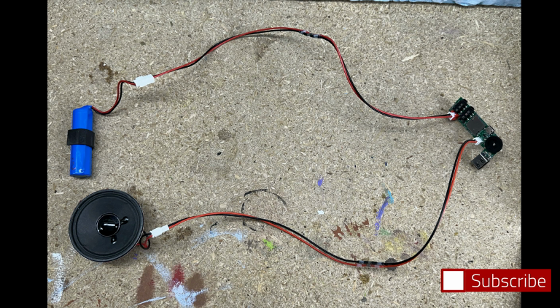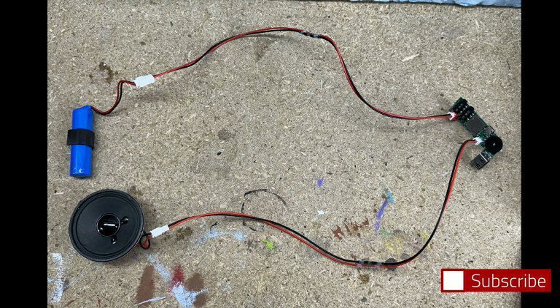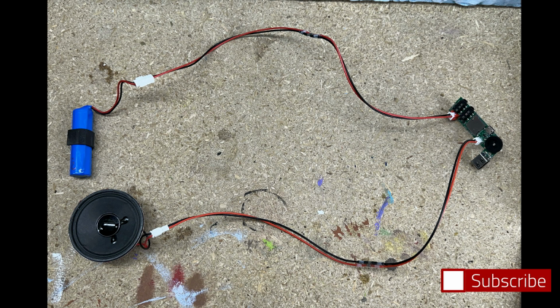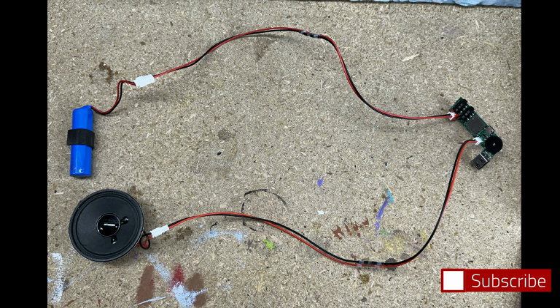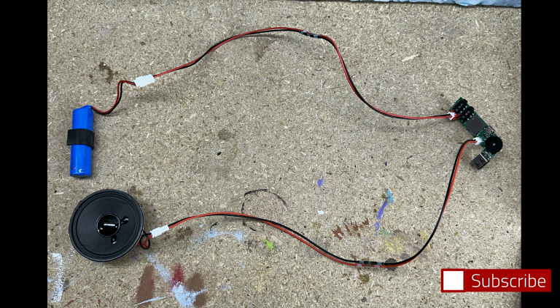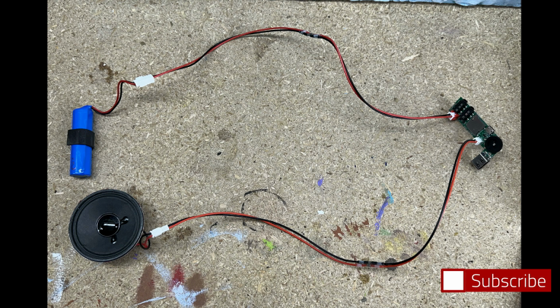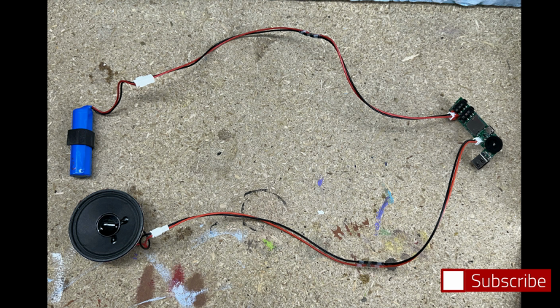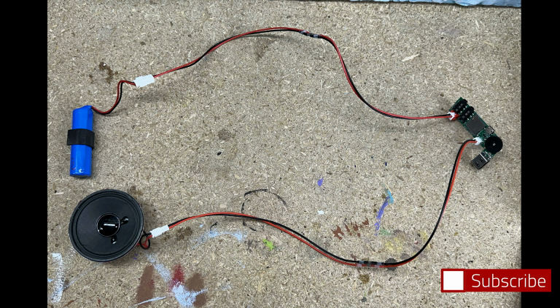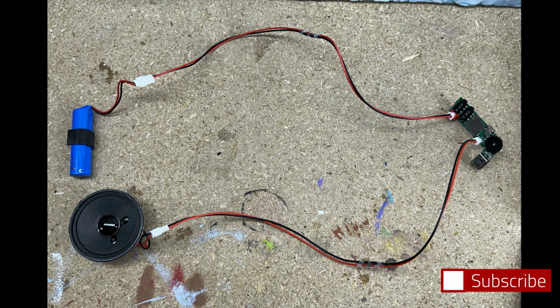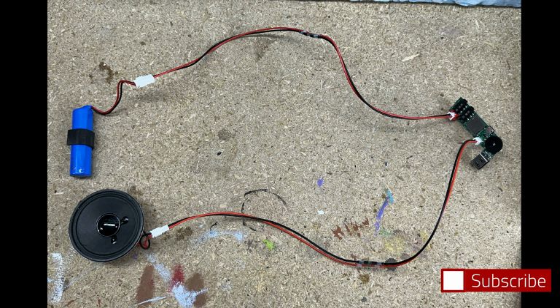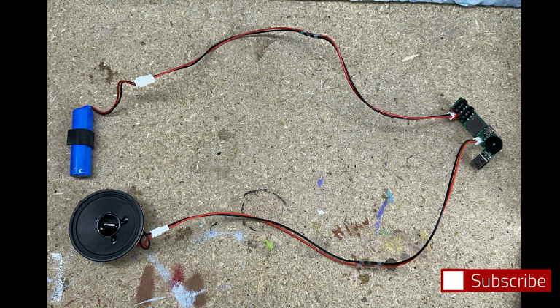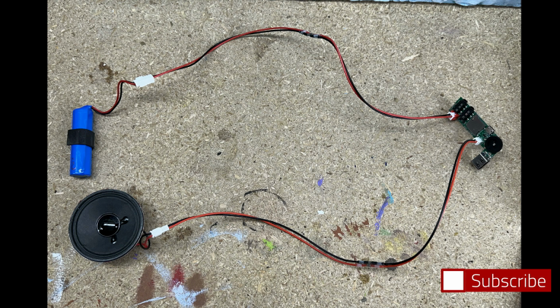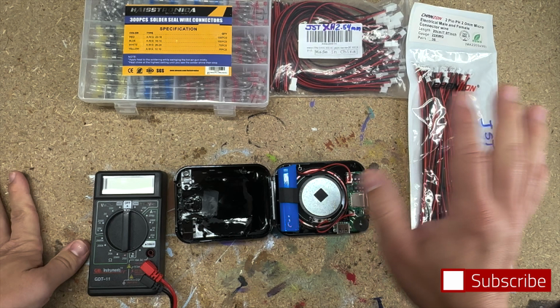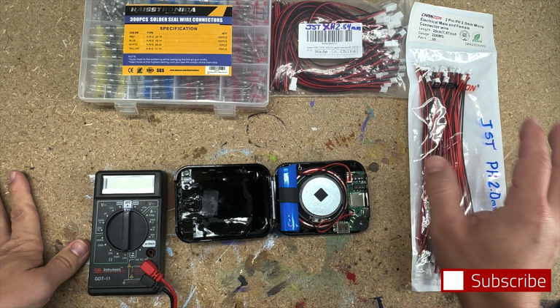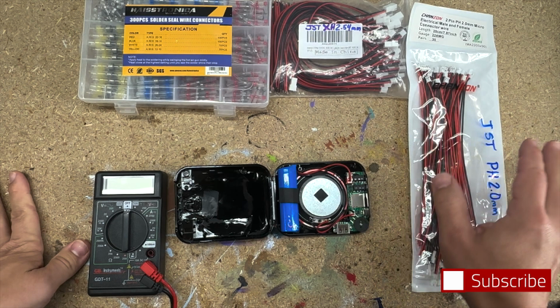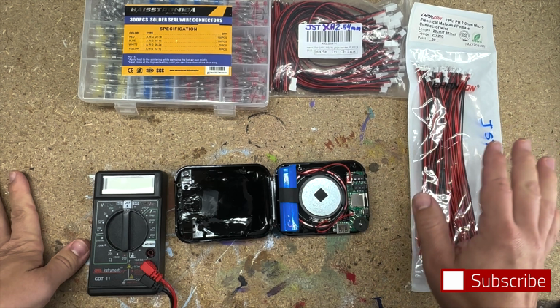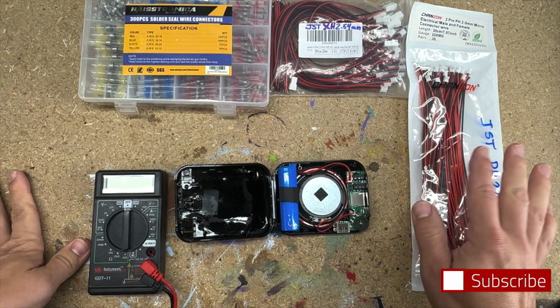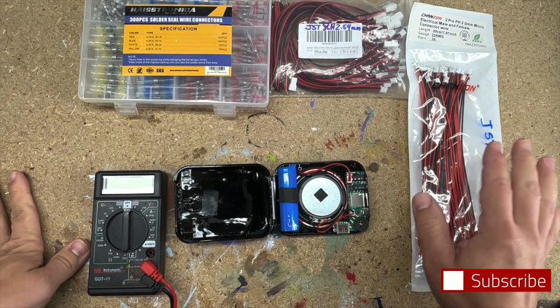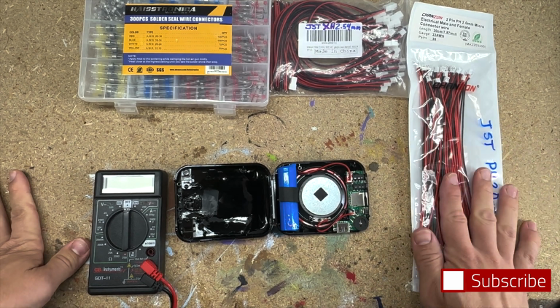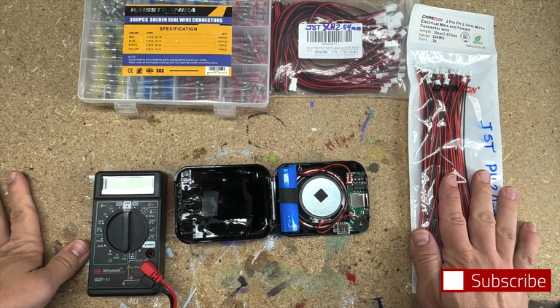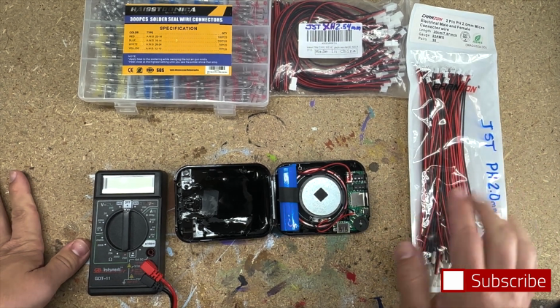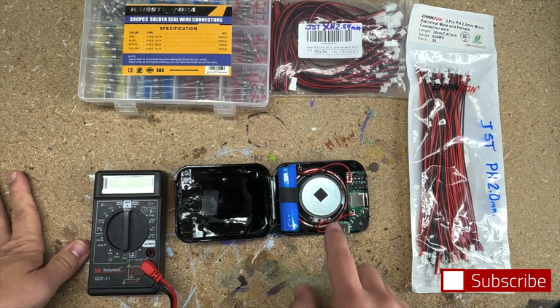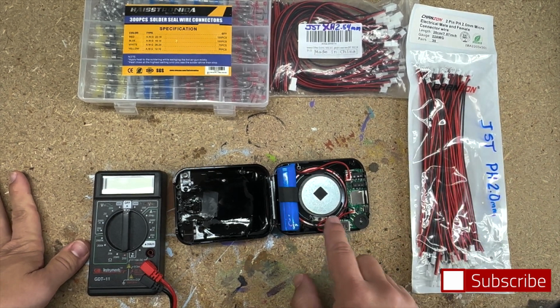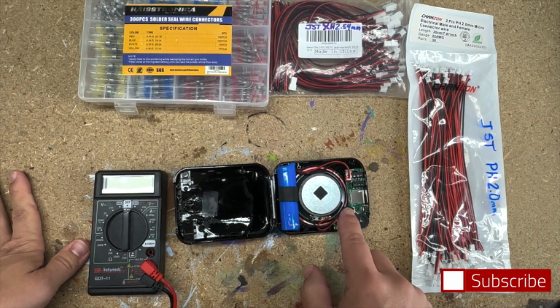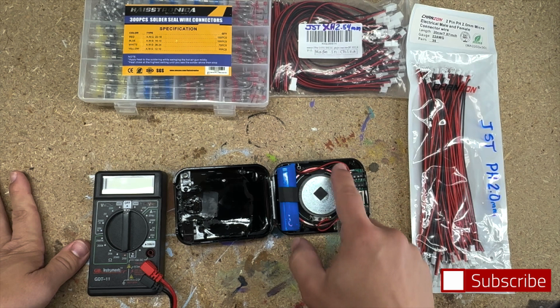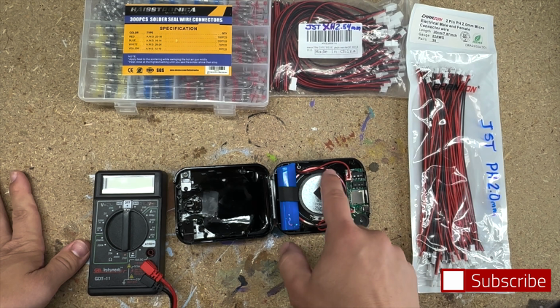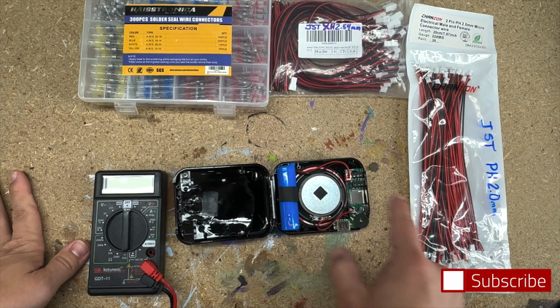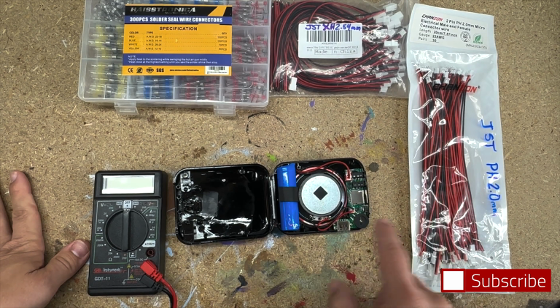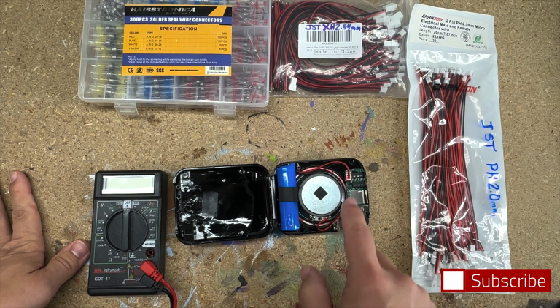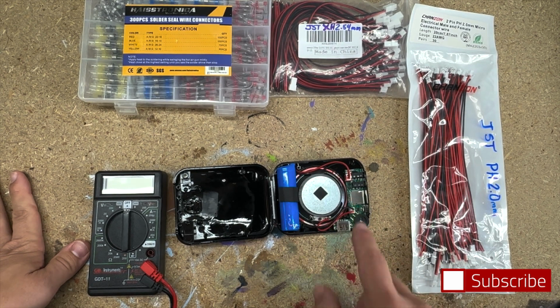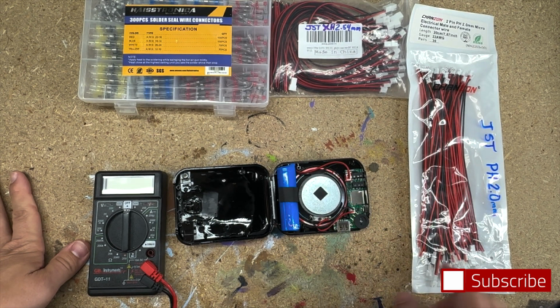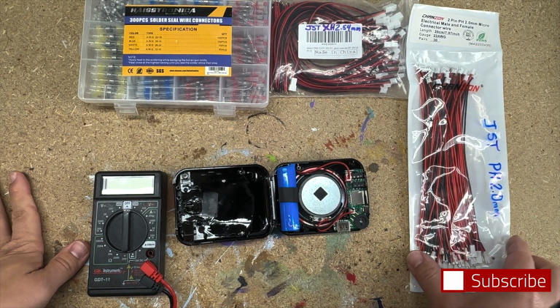If you want a quick and easy solution to make your setup easier to install without any soldering, this is the video for you. Our example here is a voice amplifier. What I have here are different cables — the same types of cables found in these devices — and there are two different types of connectors.